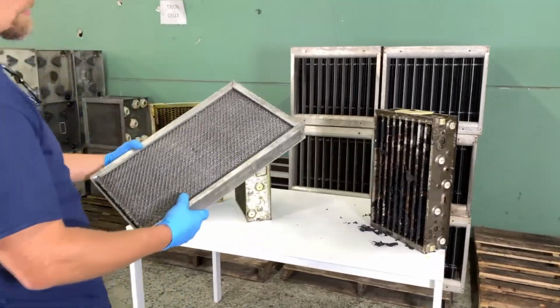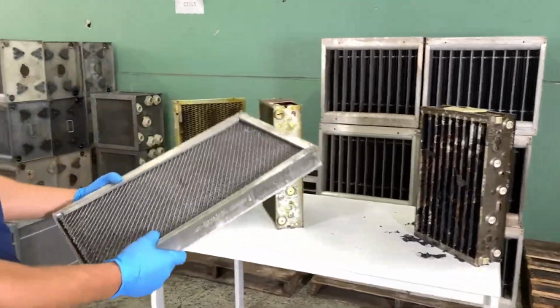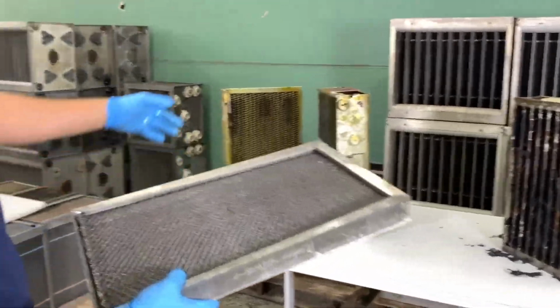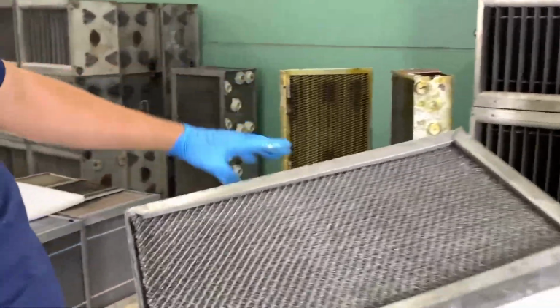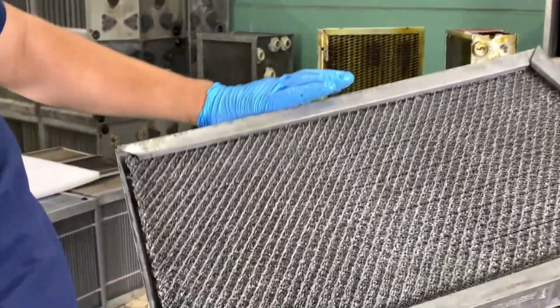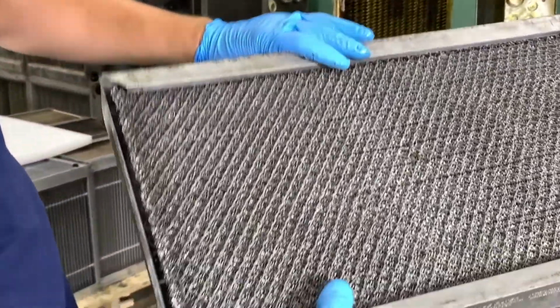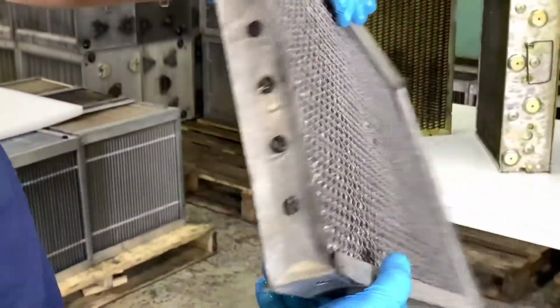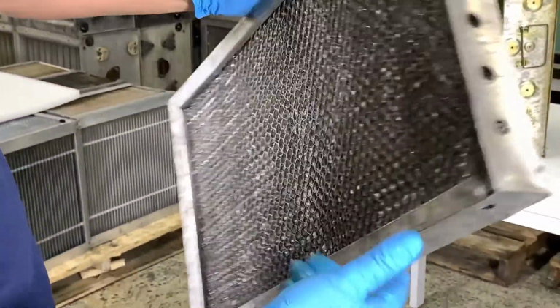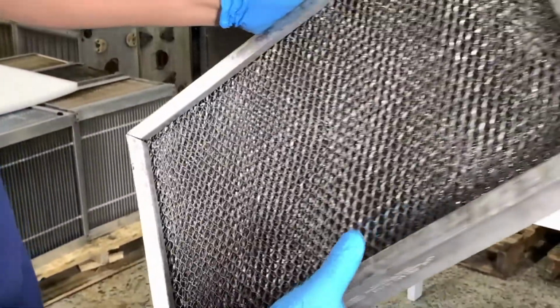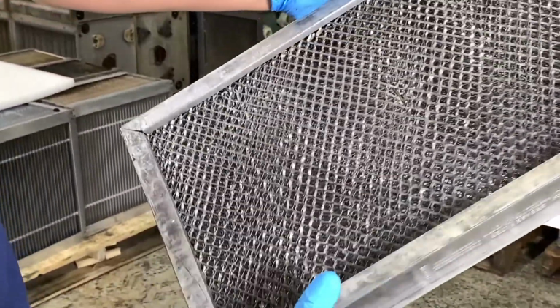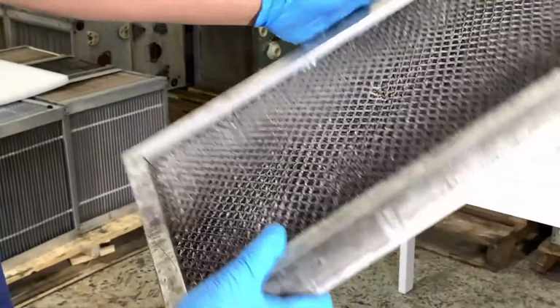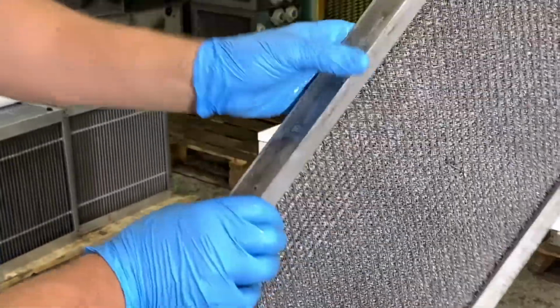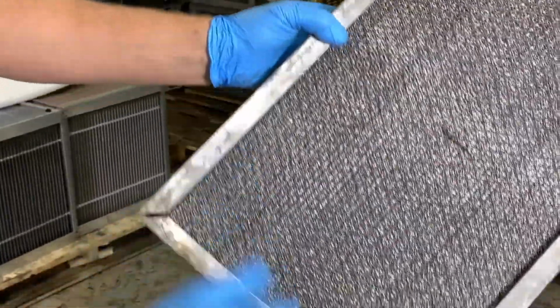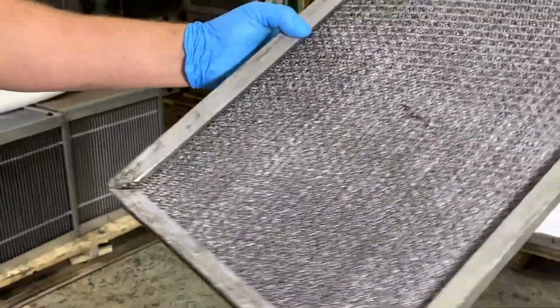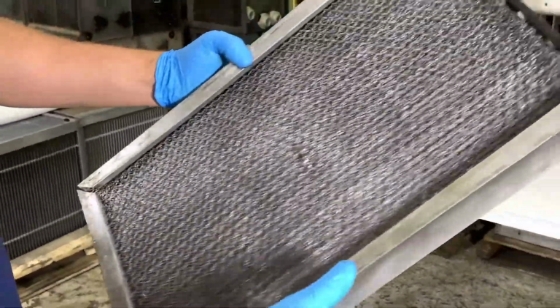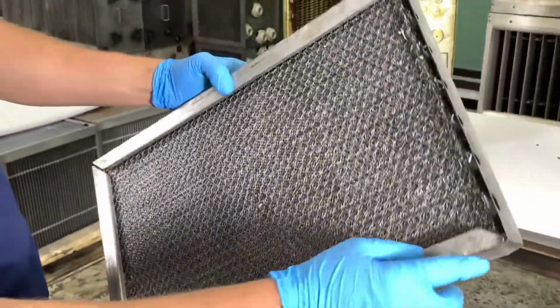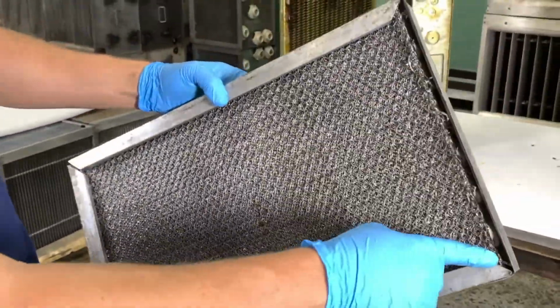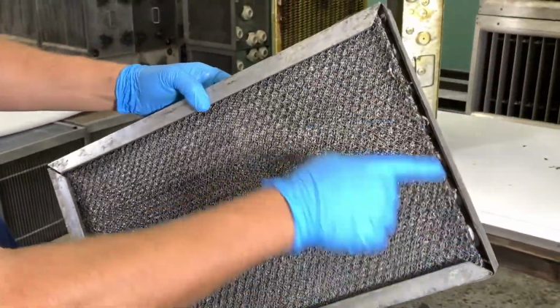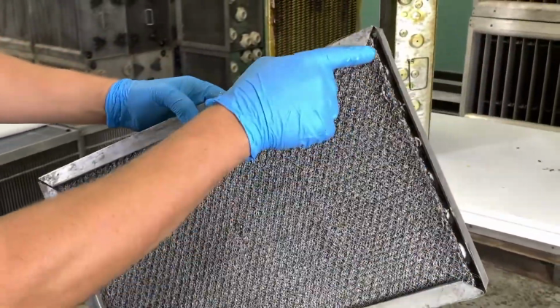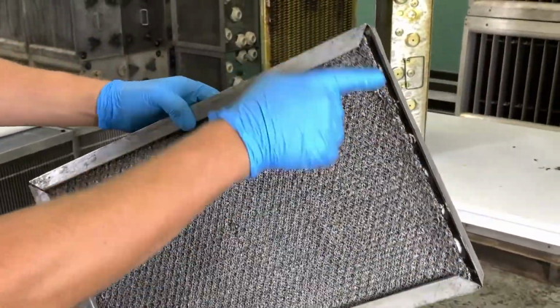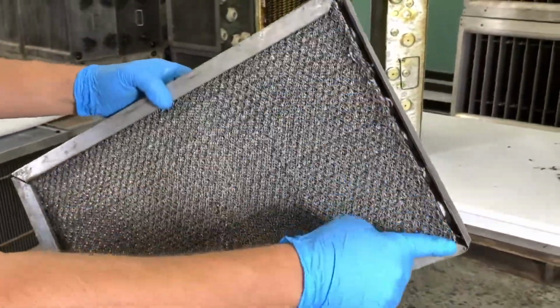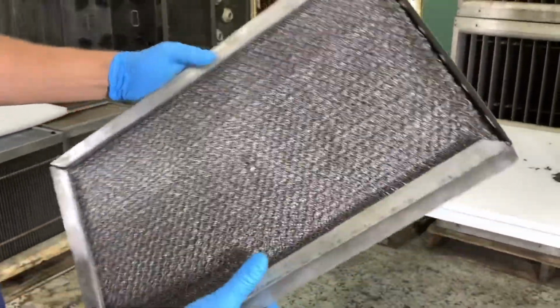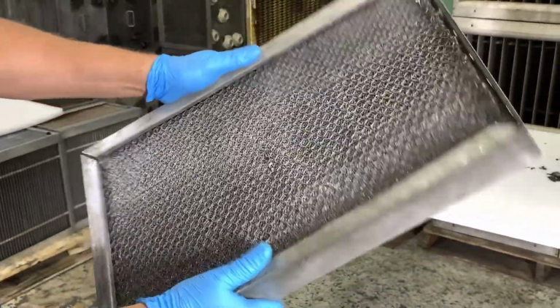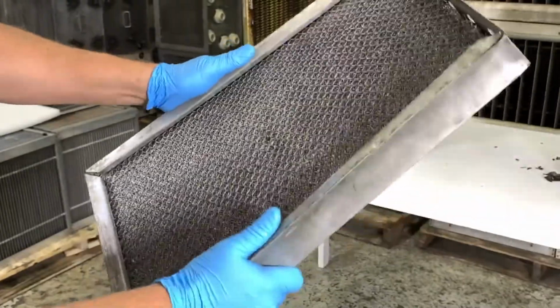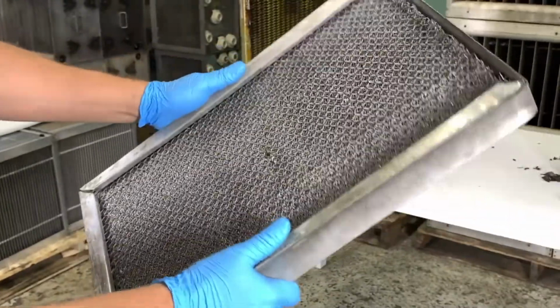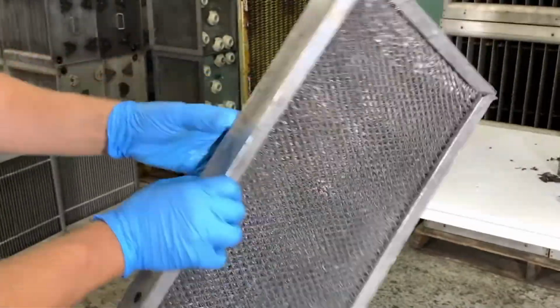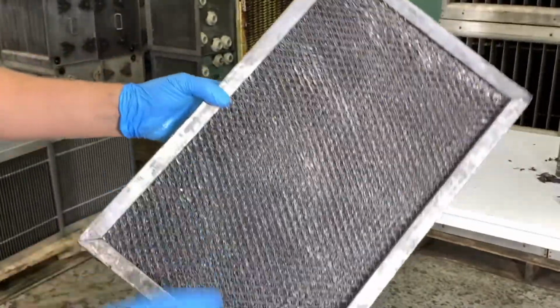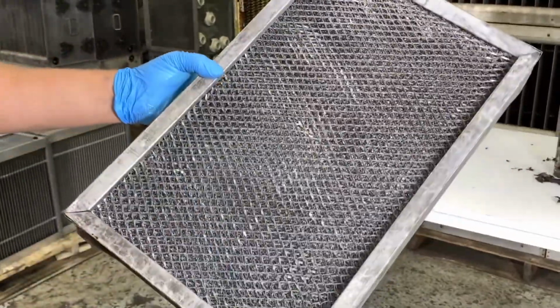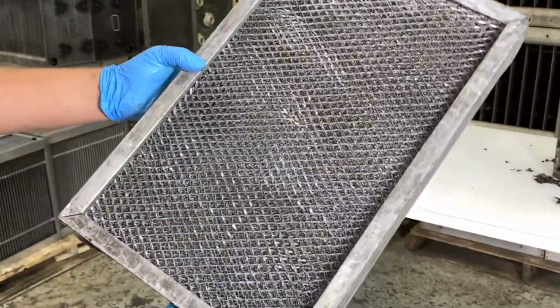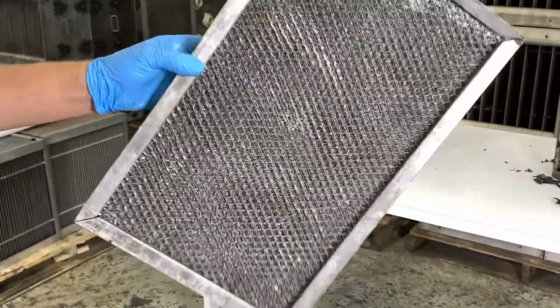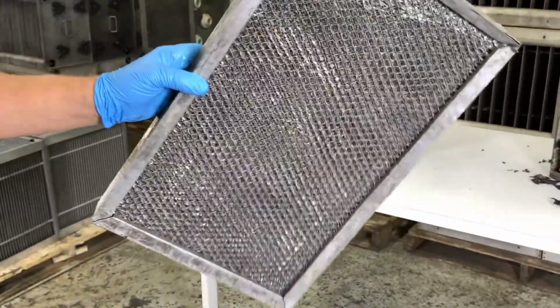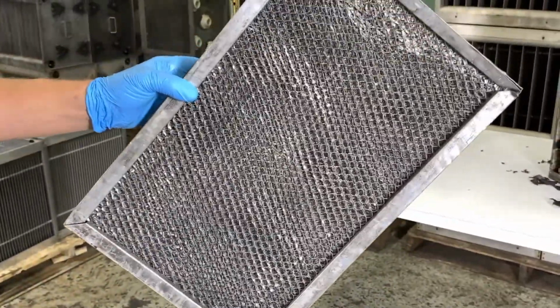This is an example of a mesh filter that would not be accepted as a returned part. There's a piece missing here, and the filter is wobbly. This is a bad mesh filter.